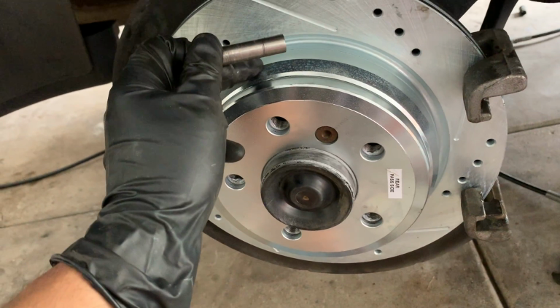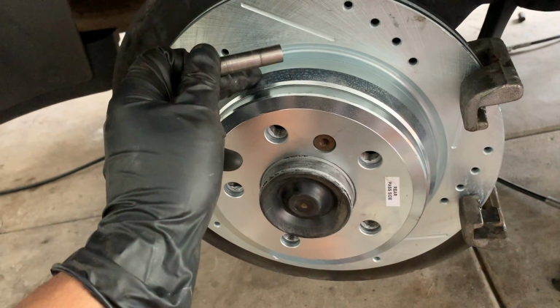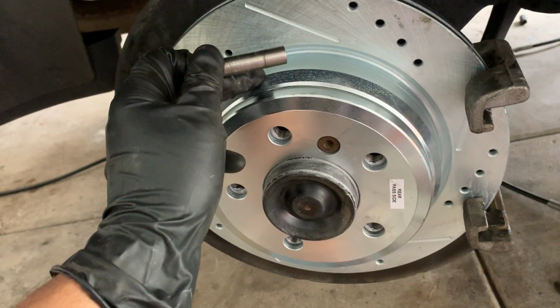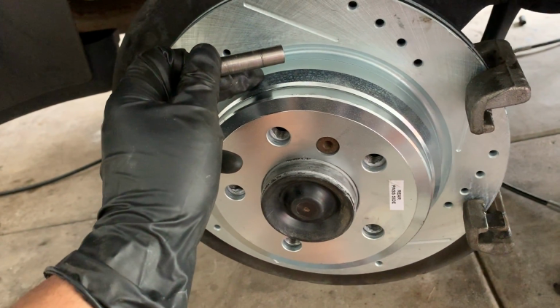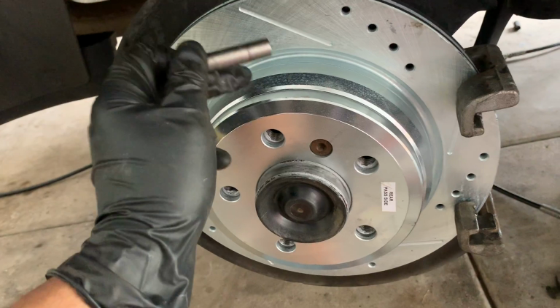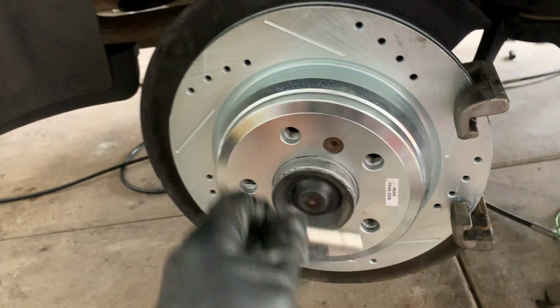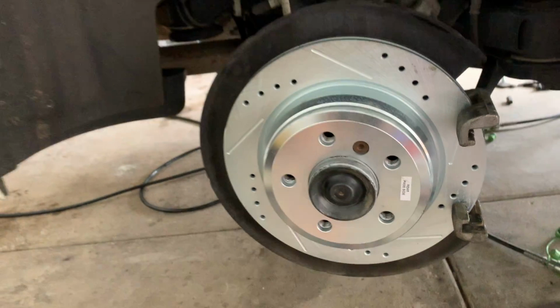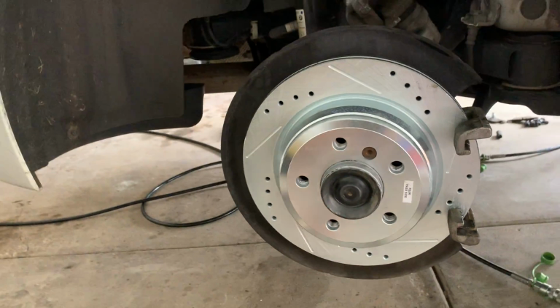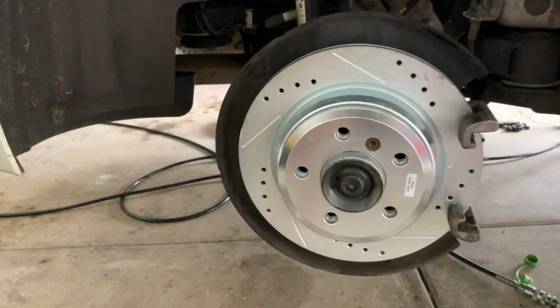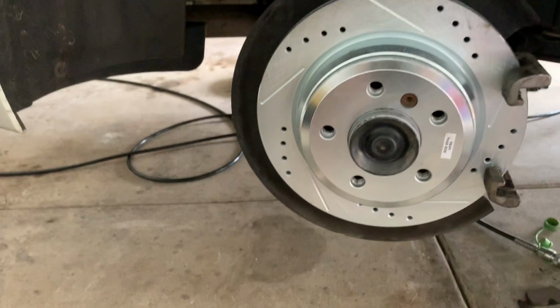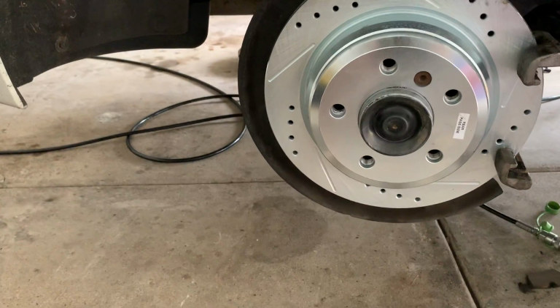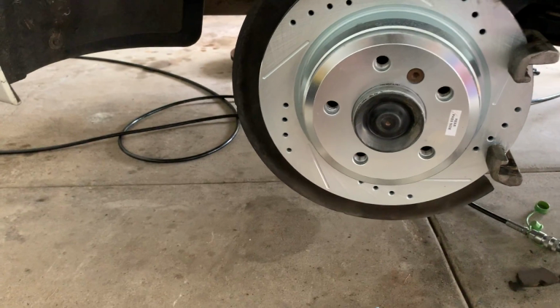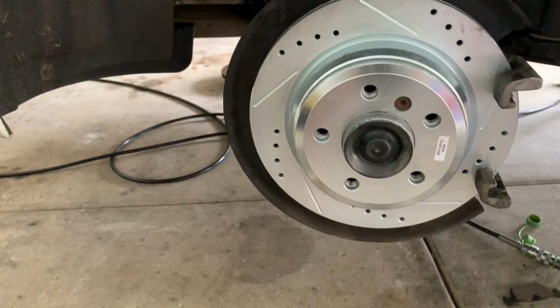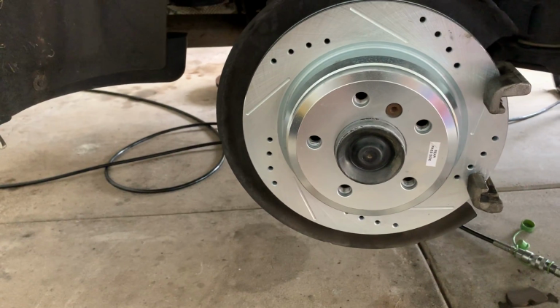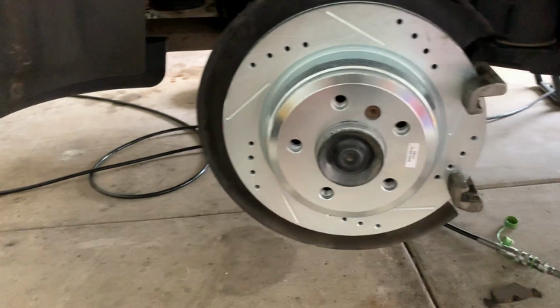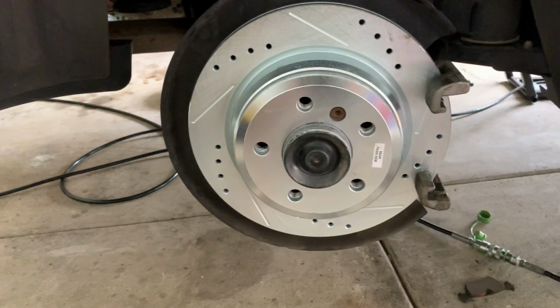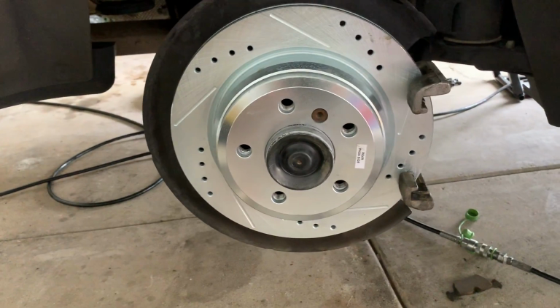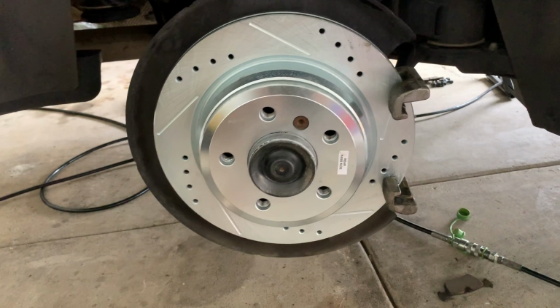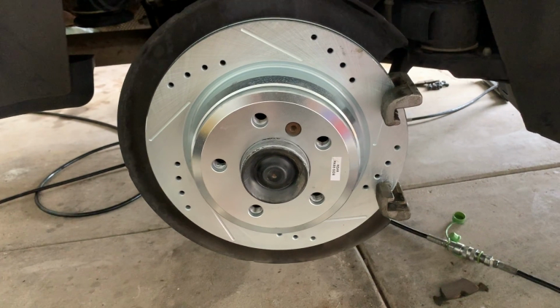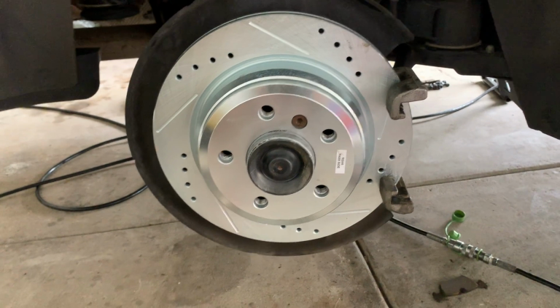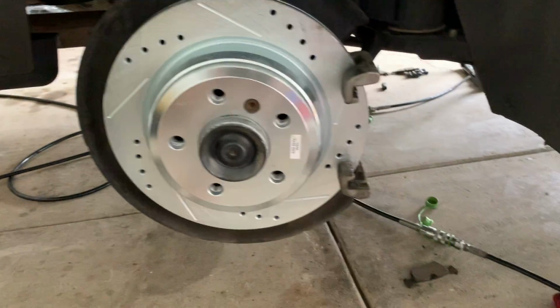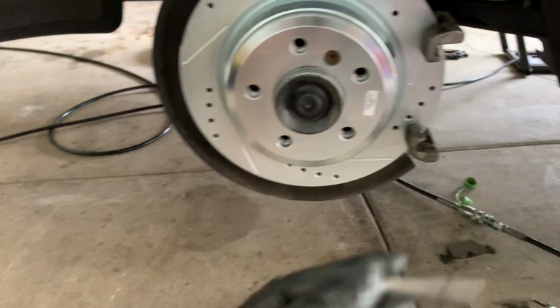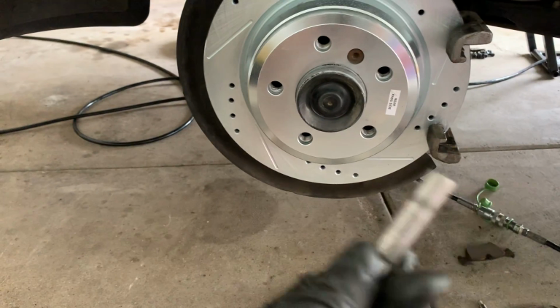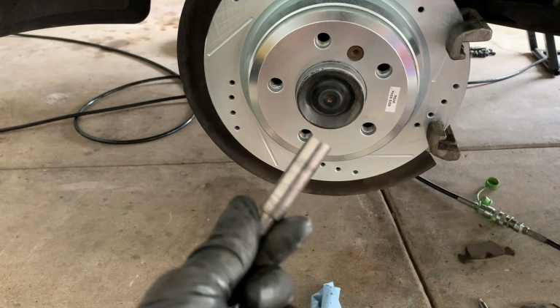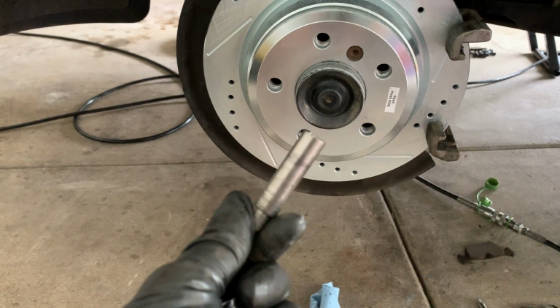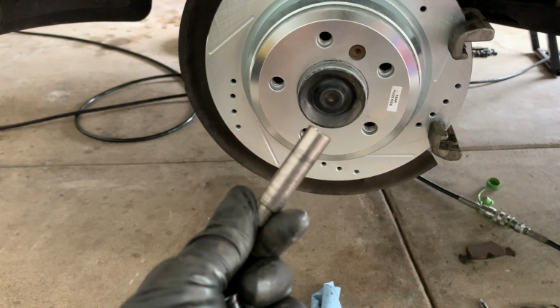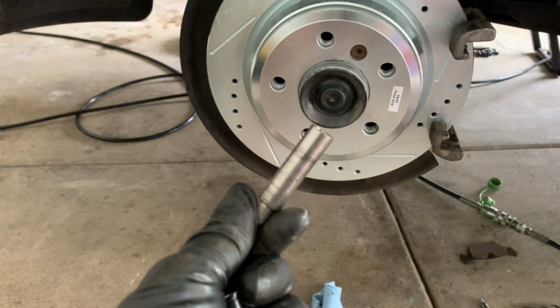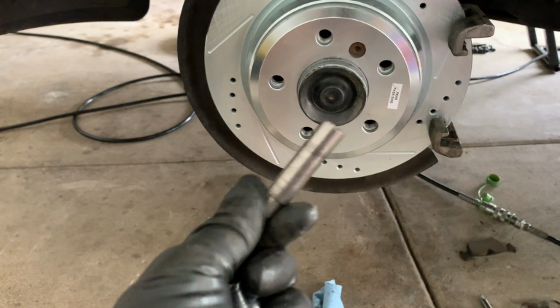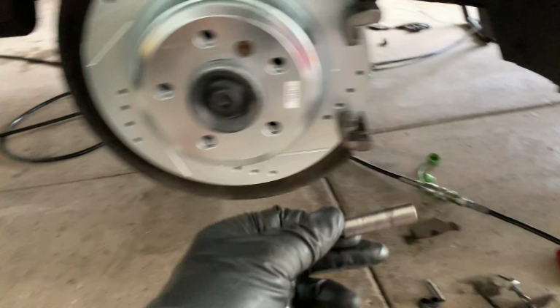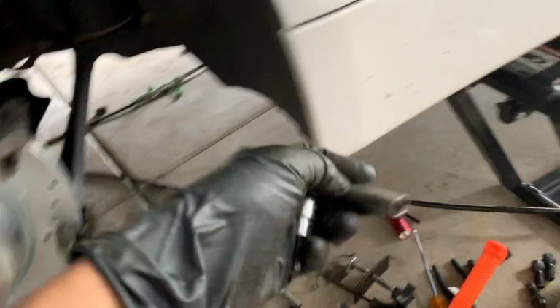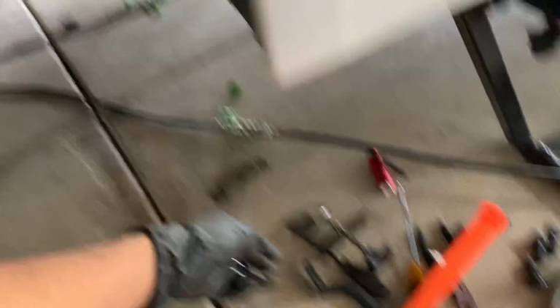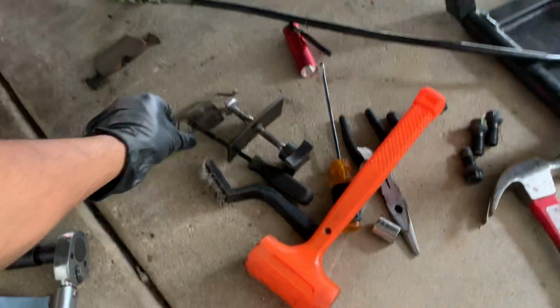Once you get that out, you can get the rotor out. It's very simple — very simple setup. Other cars I've worked on are a little more complicated; this was fairly easy. You remove two bolts from the caliper, and you do have a bracket on top that holds the caliper and the bracket together.